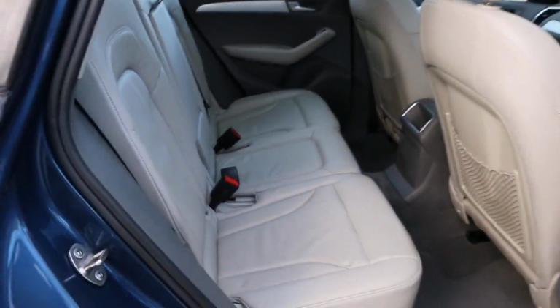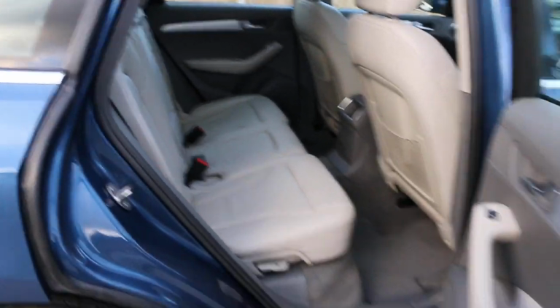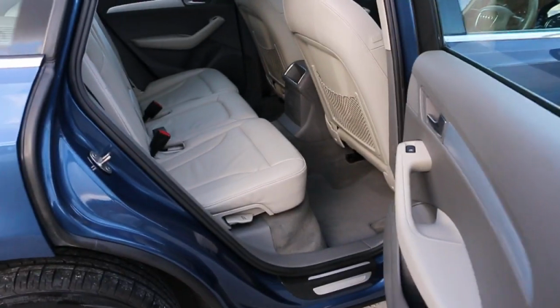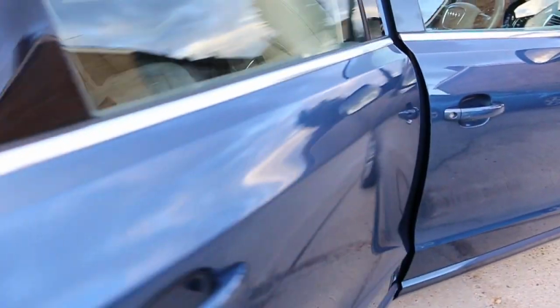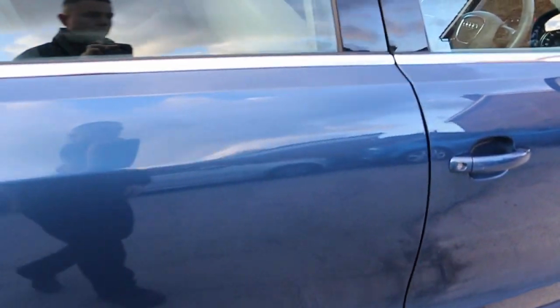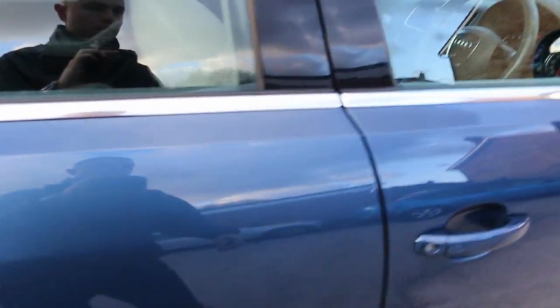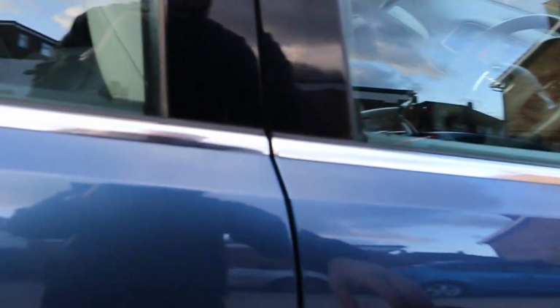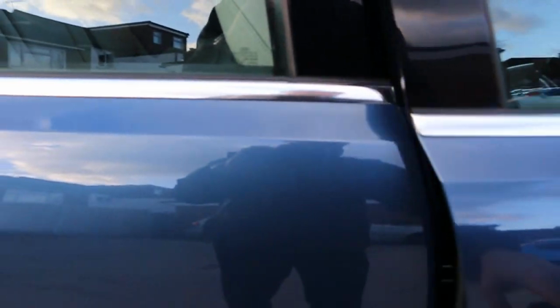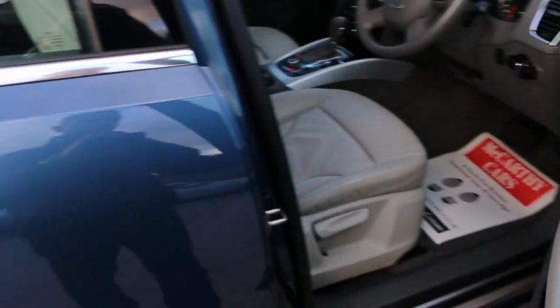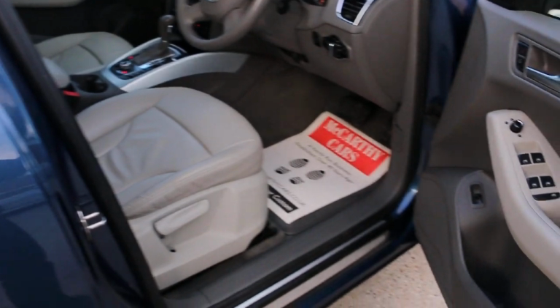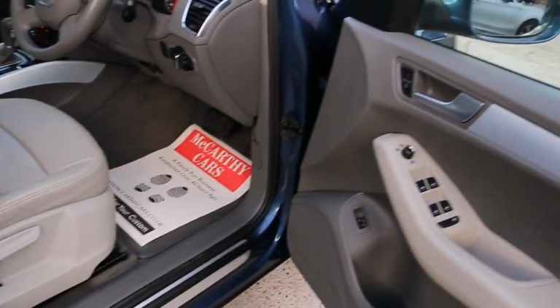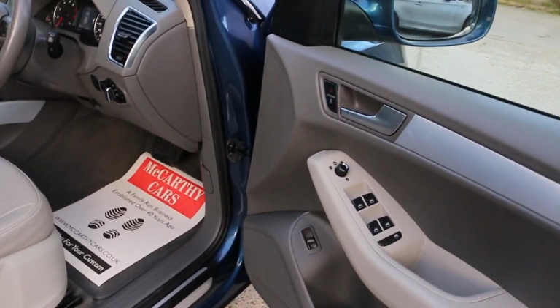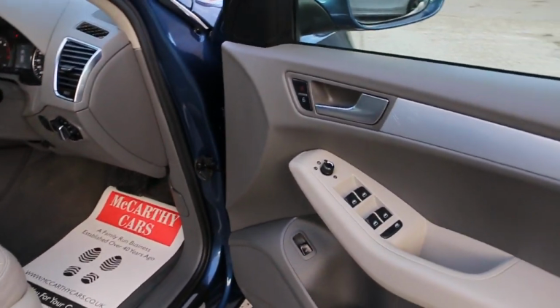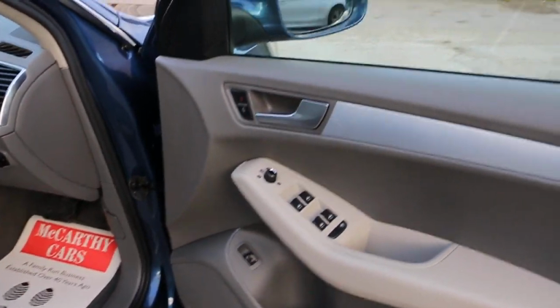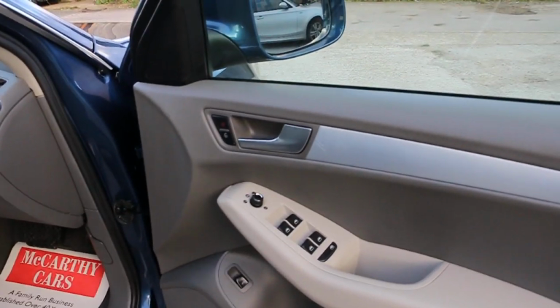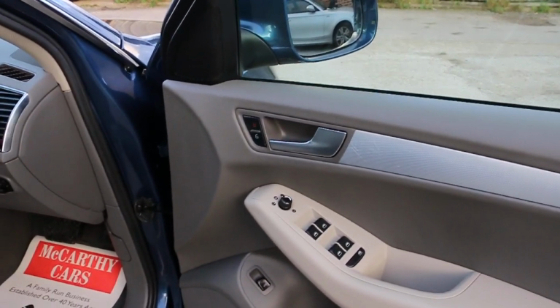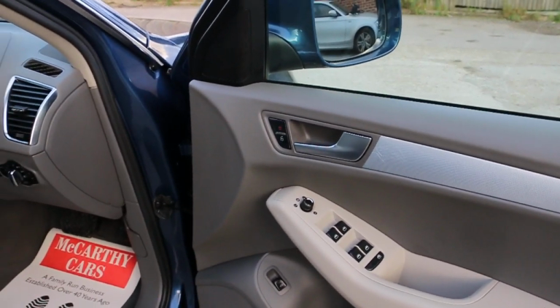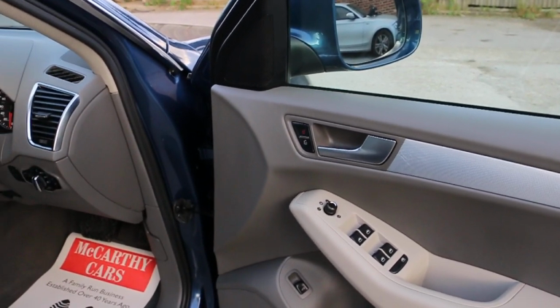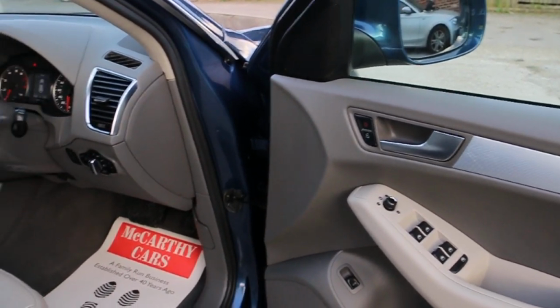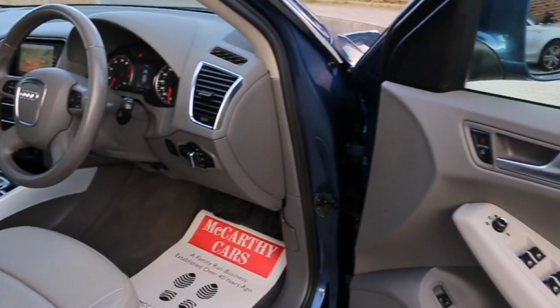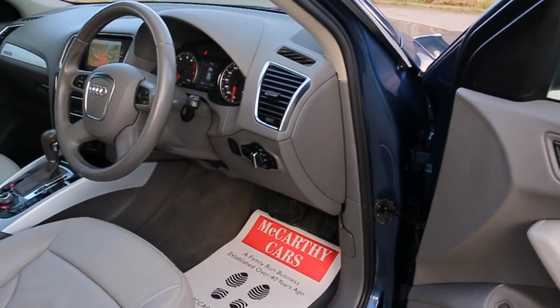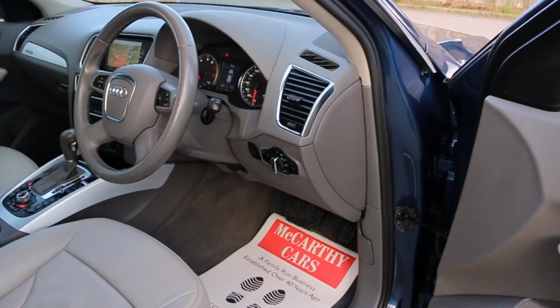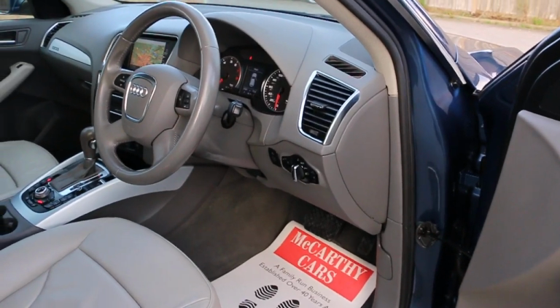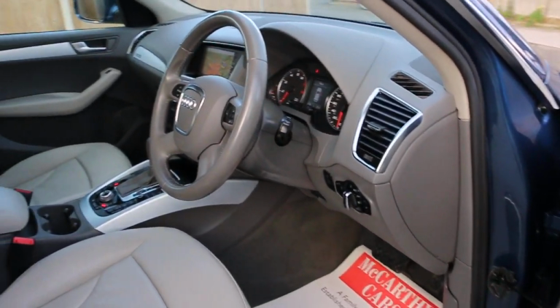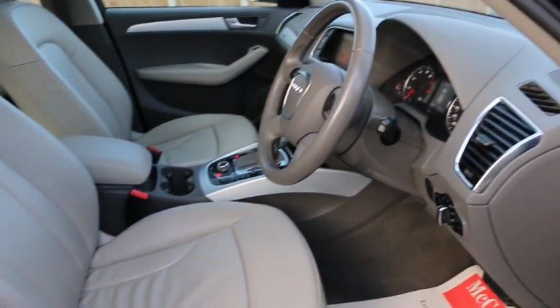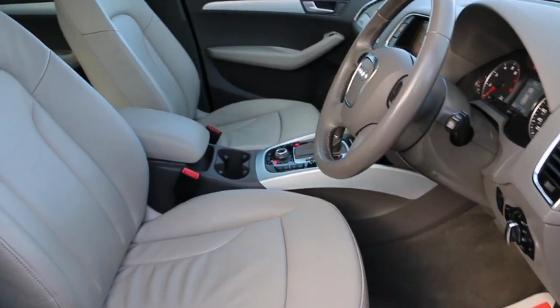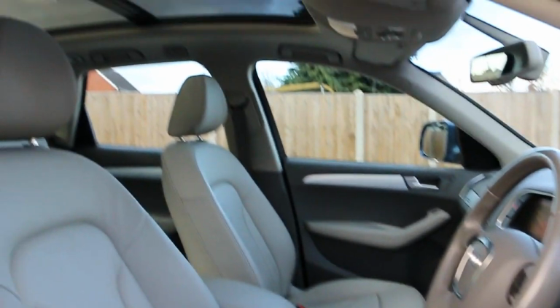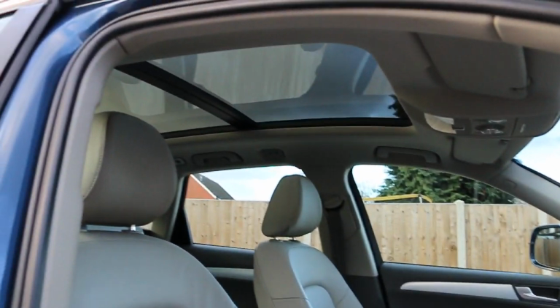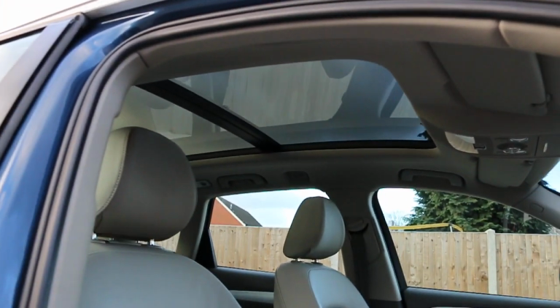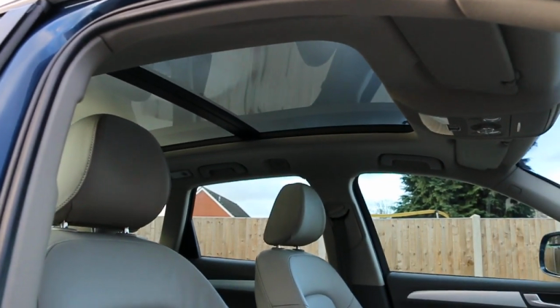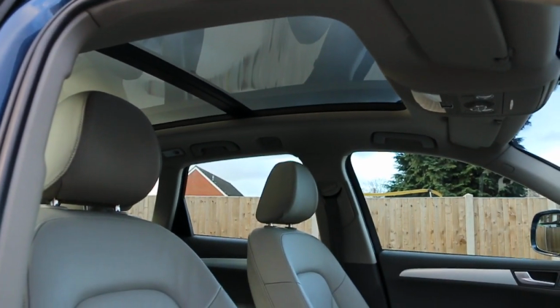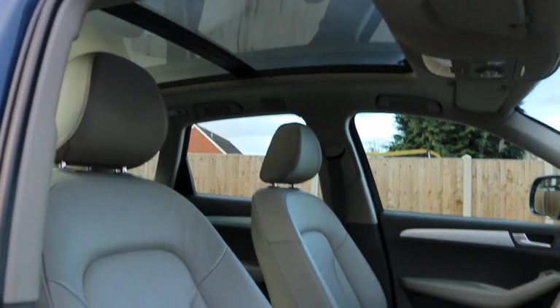It features 4 electric windows, electric folding mirrors, front auto headlights, and an electric panoramic glass roof.